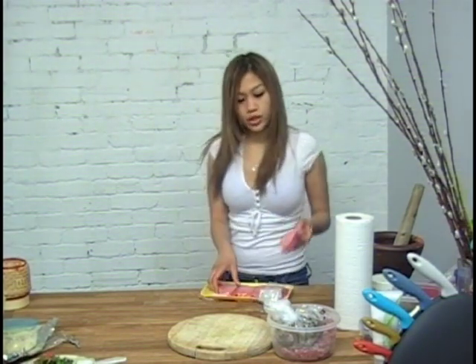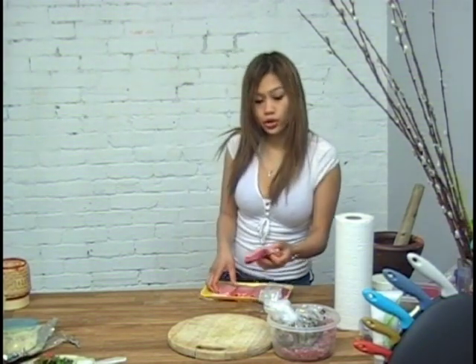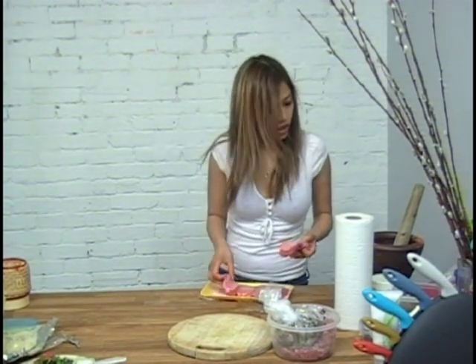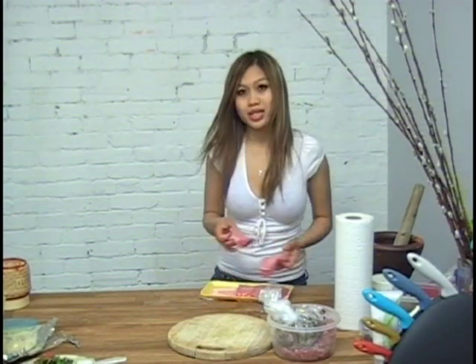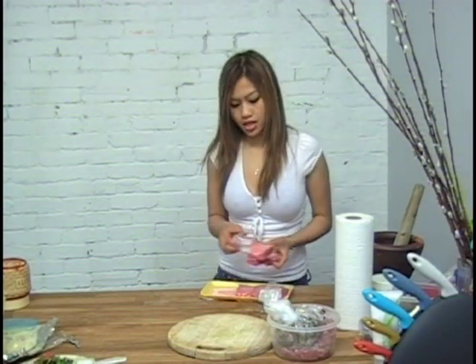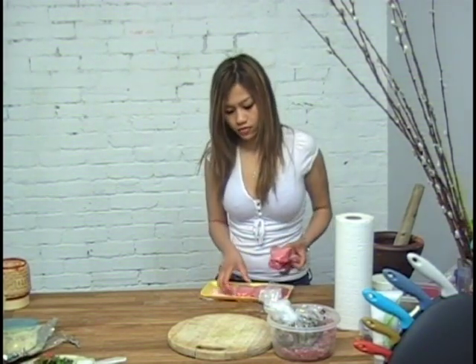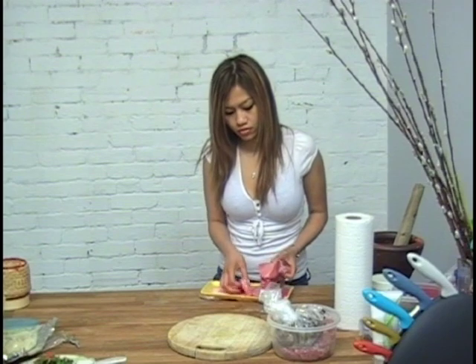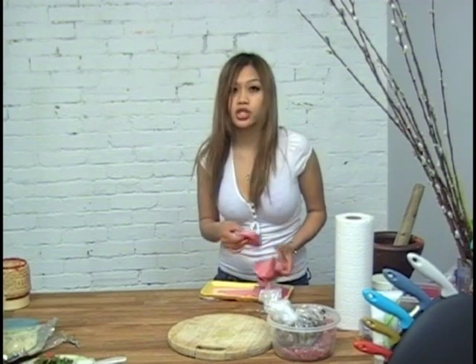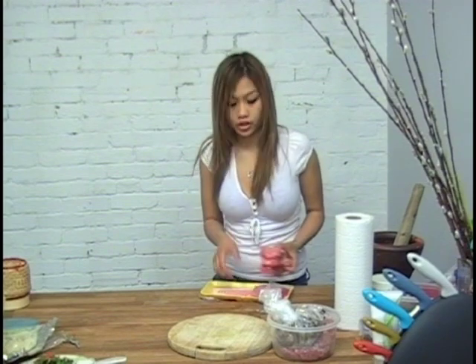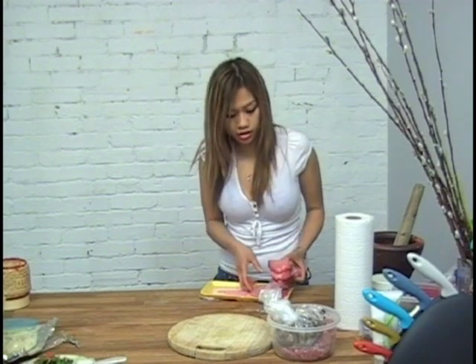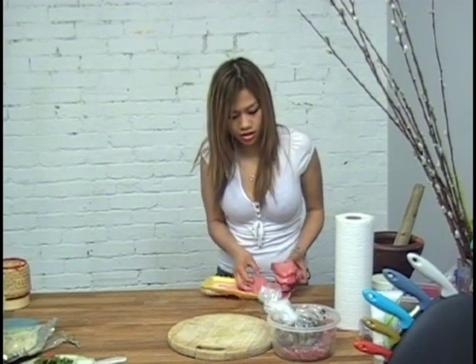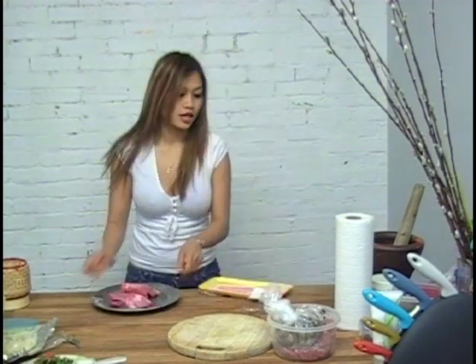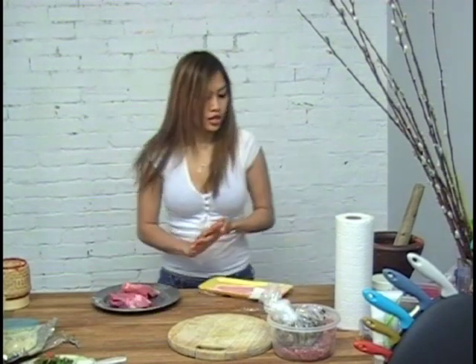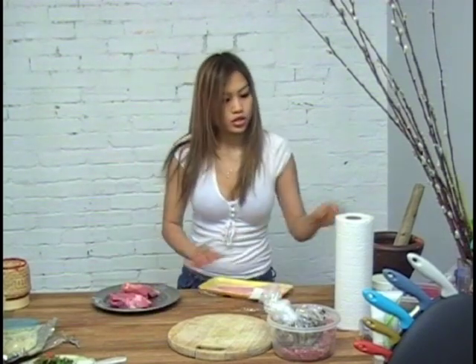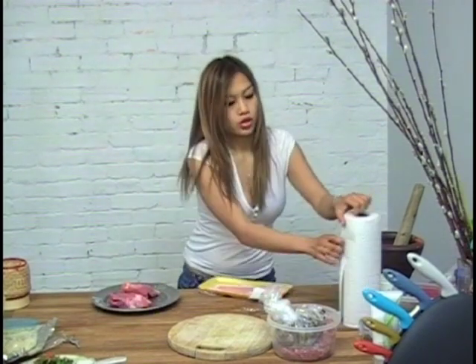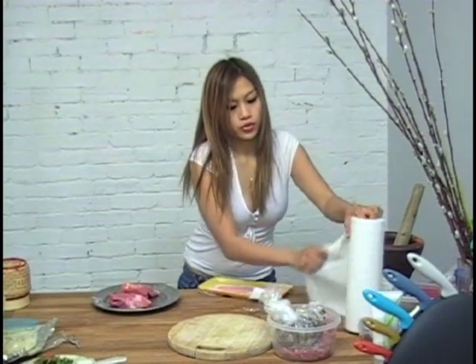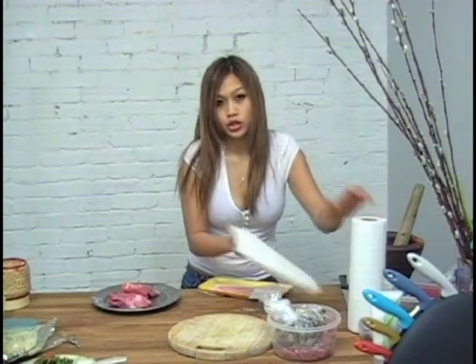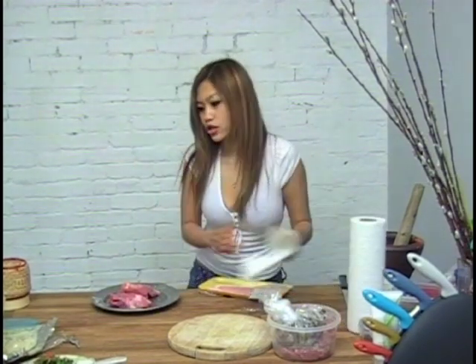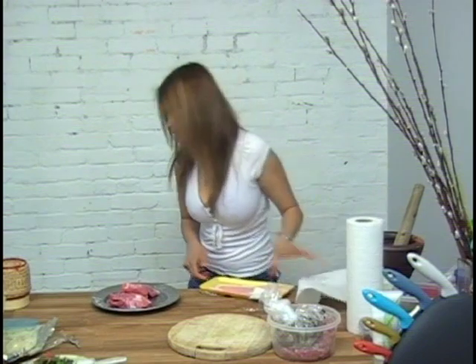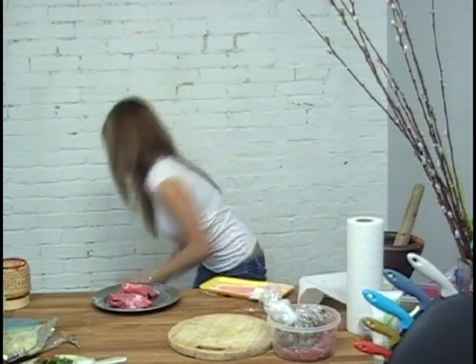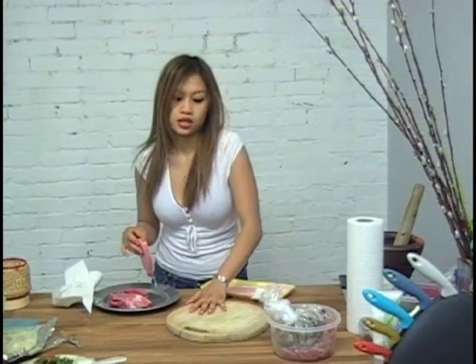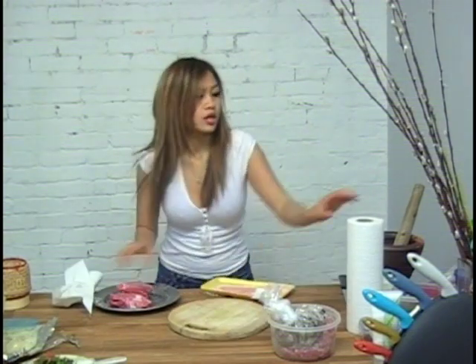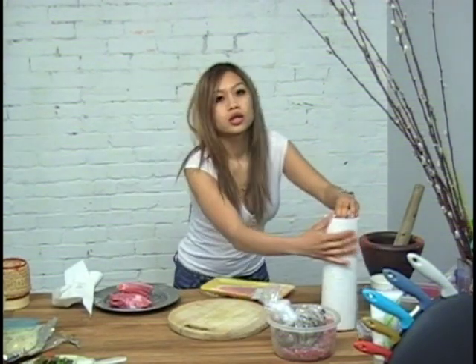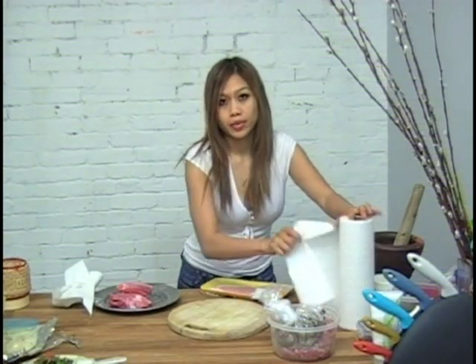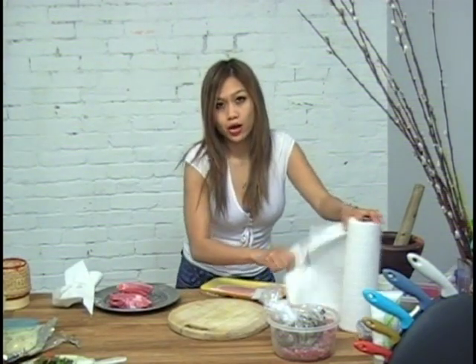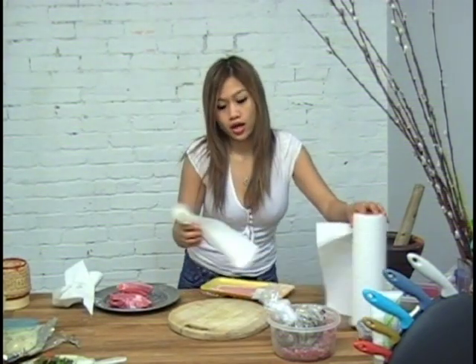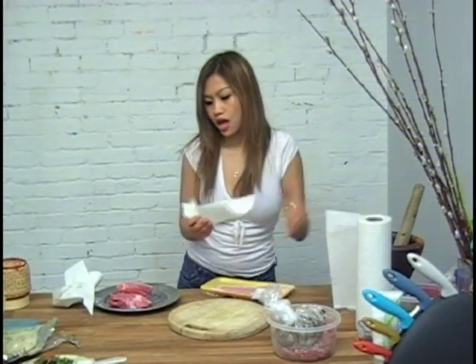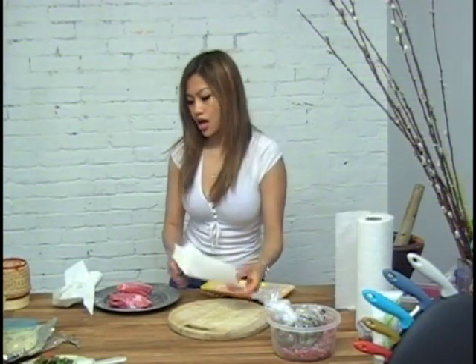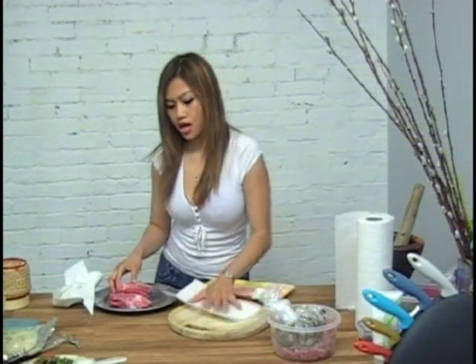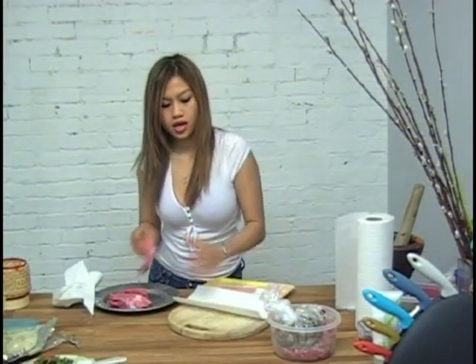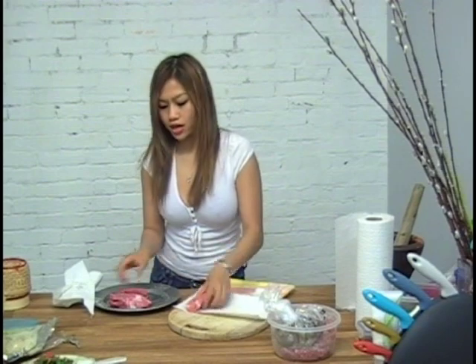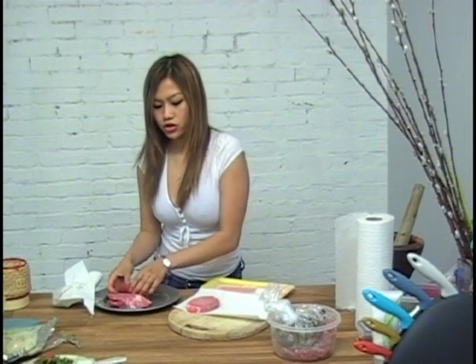Make sure you wash your meats and rinse it off really good. Make sure your hands are clean. Take a towel and pat your meat dry.